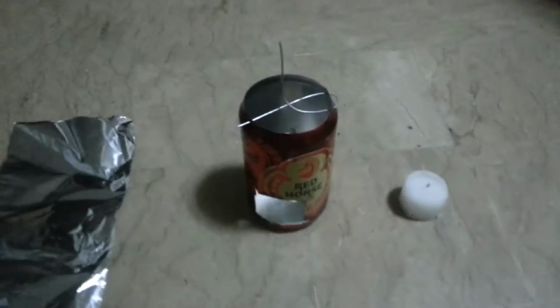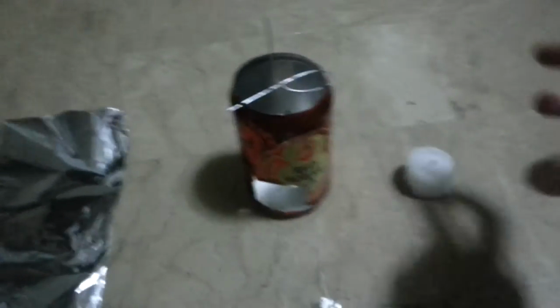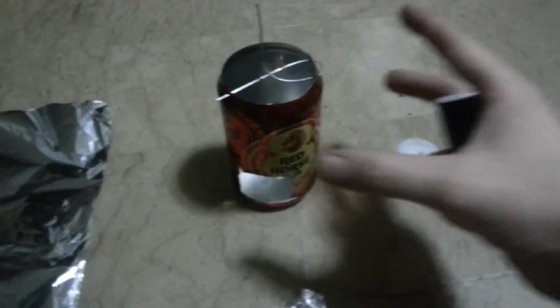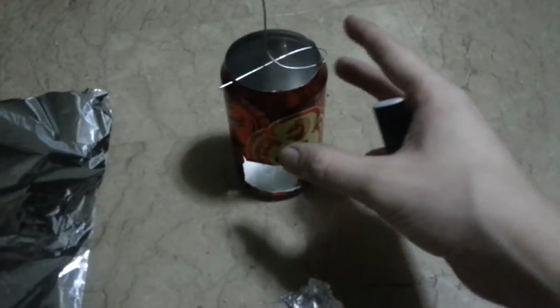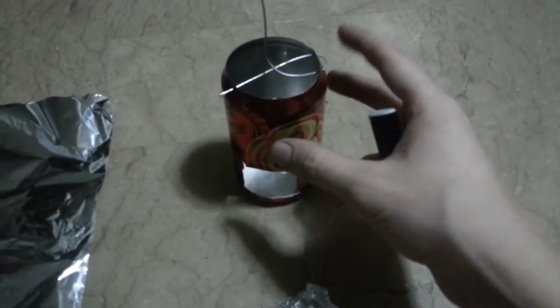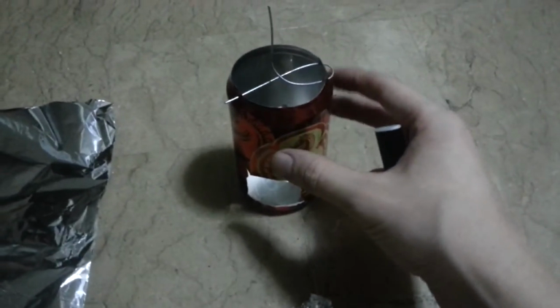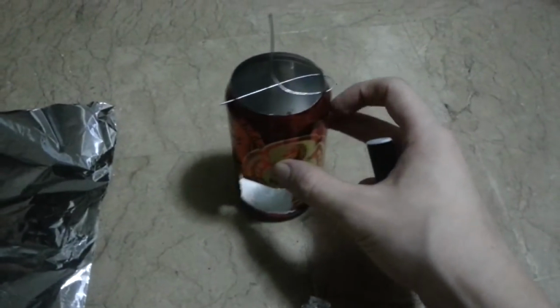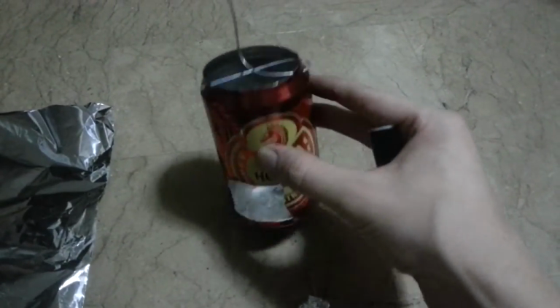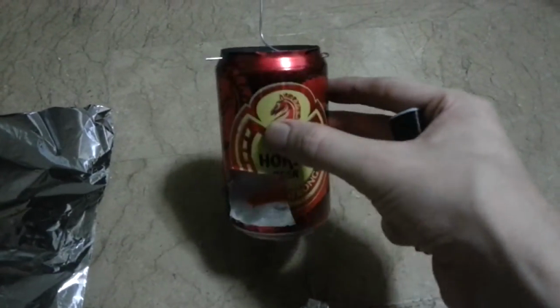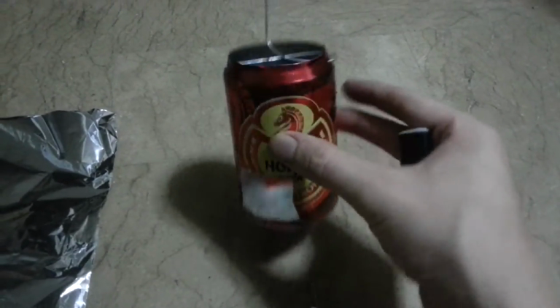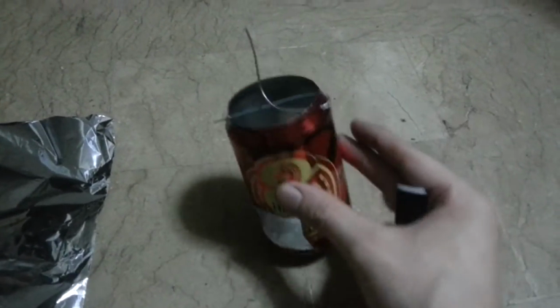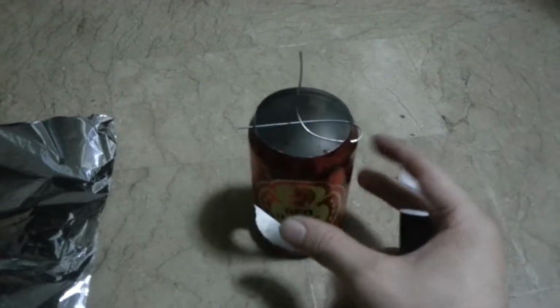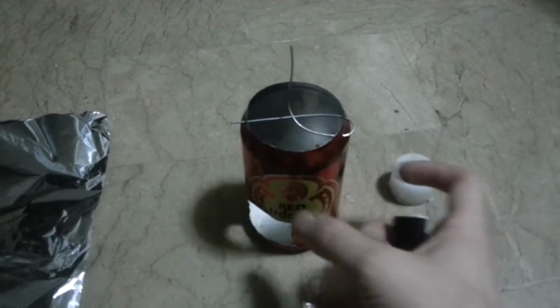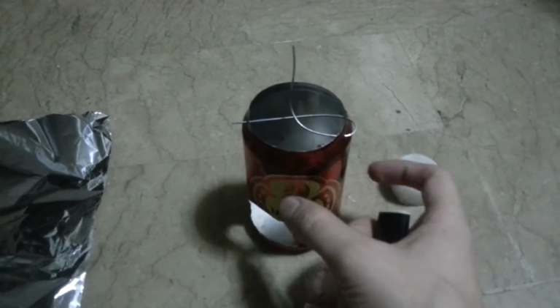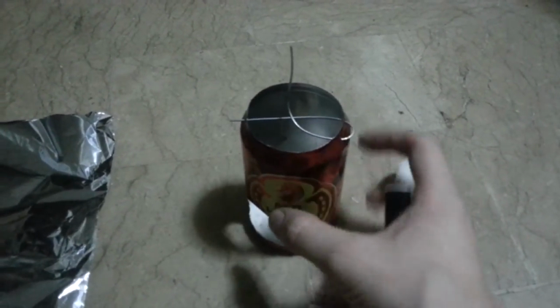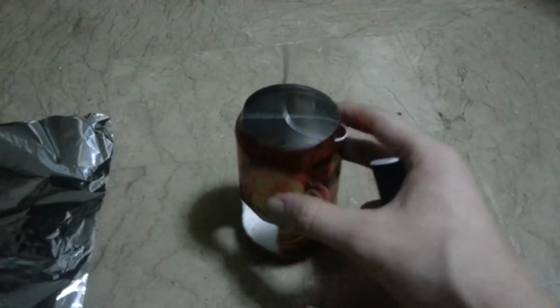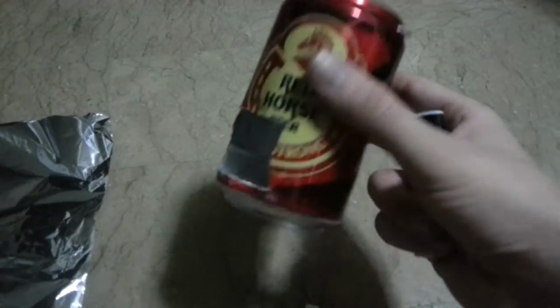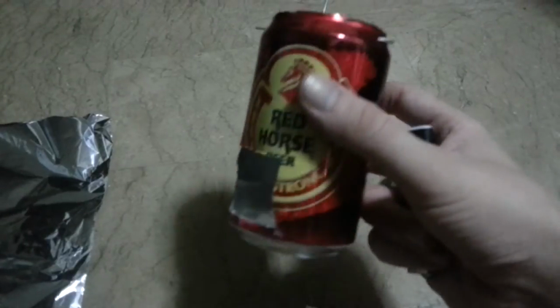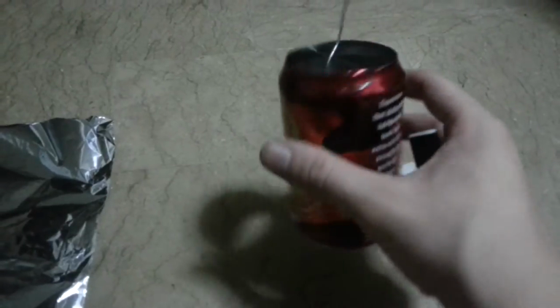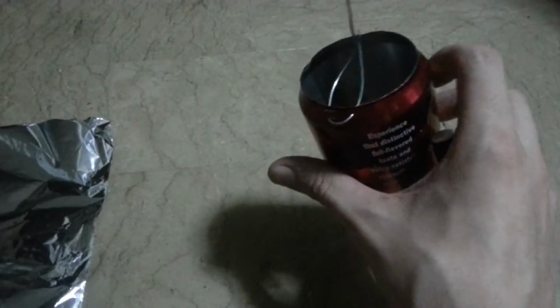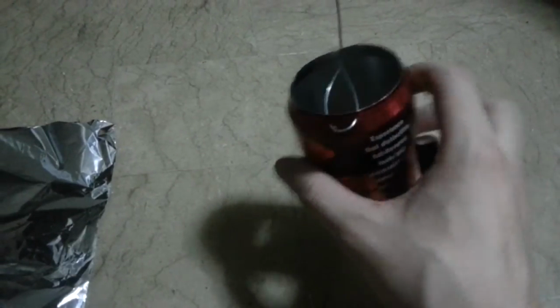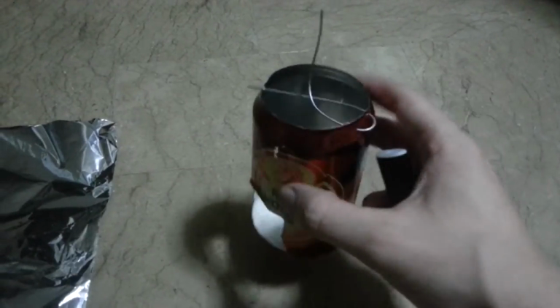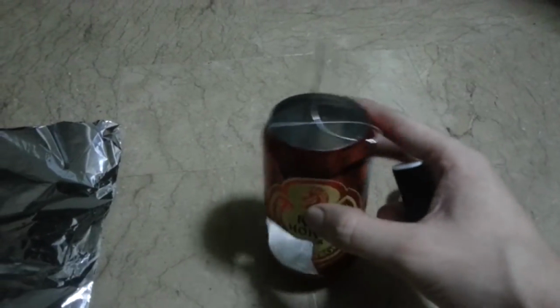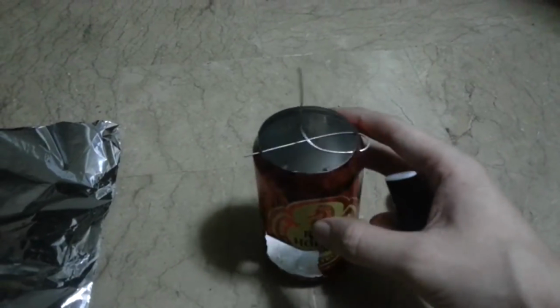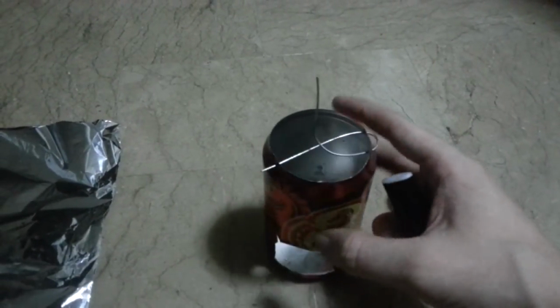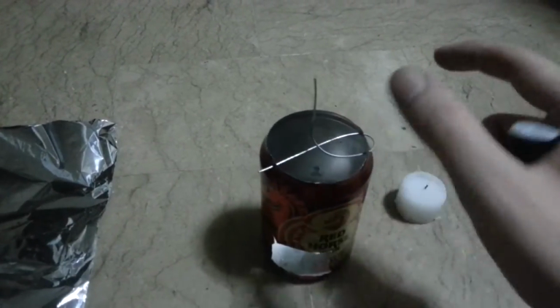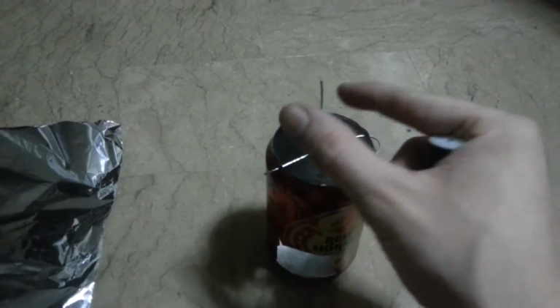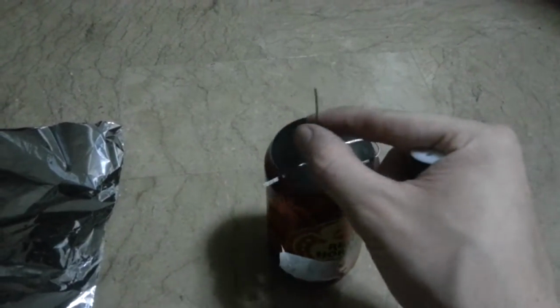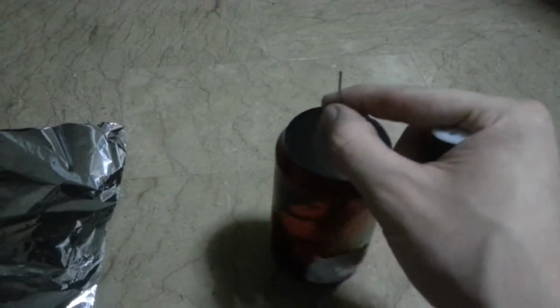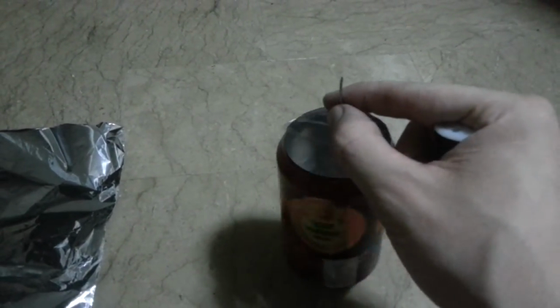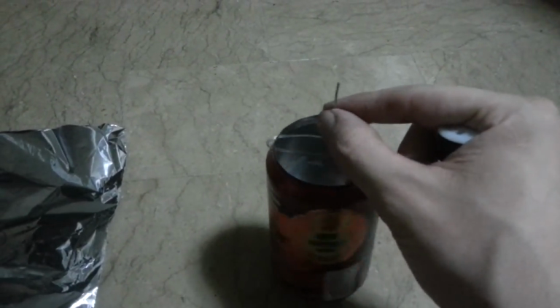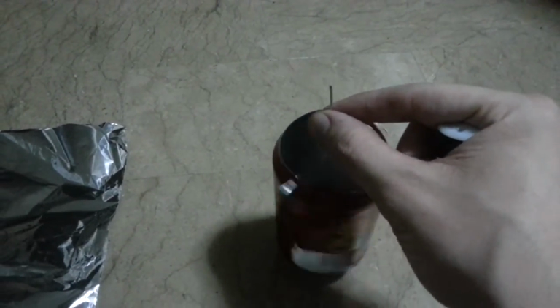An extremely simple candle spinner. It uses a can — this was a beer can, but you can use a soda can — and then a piece of wire.